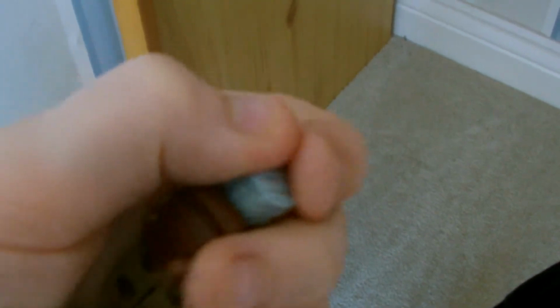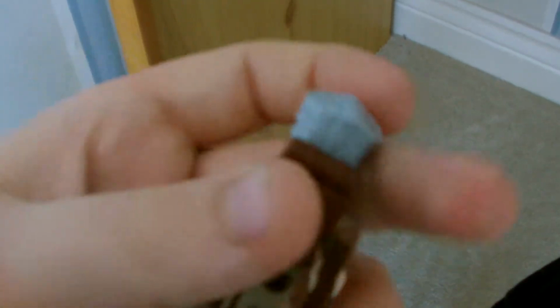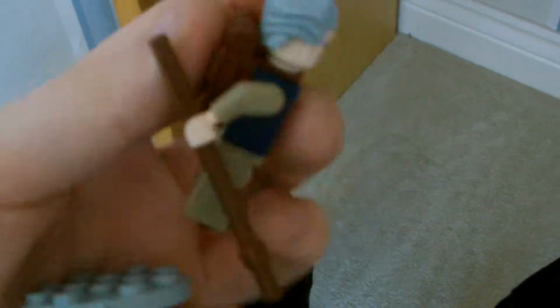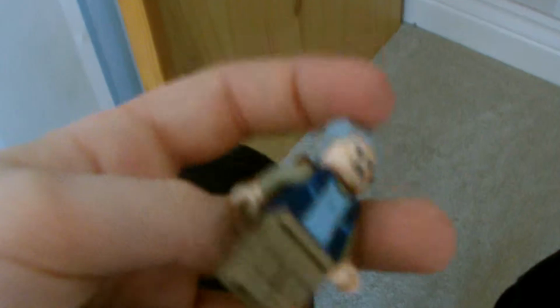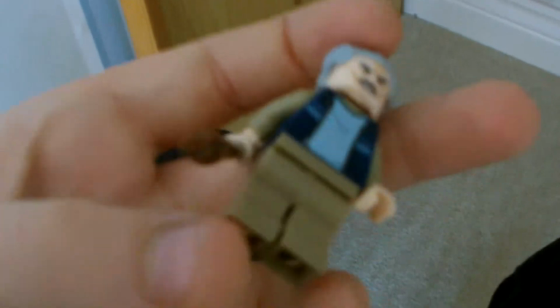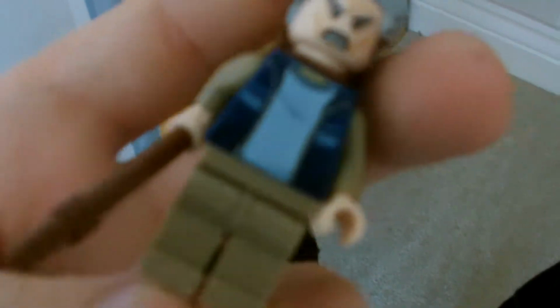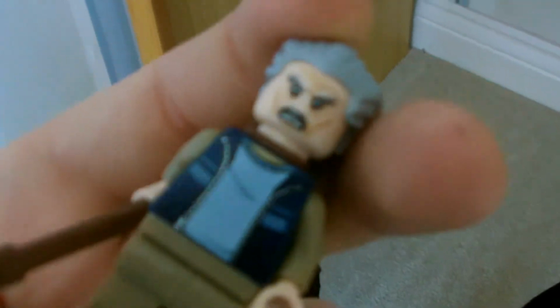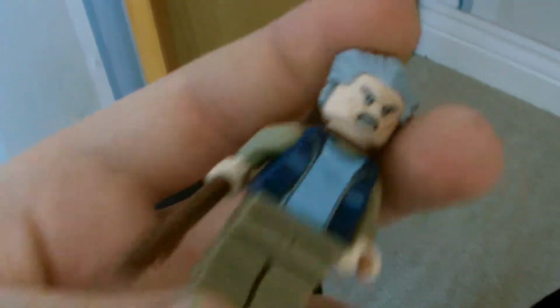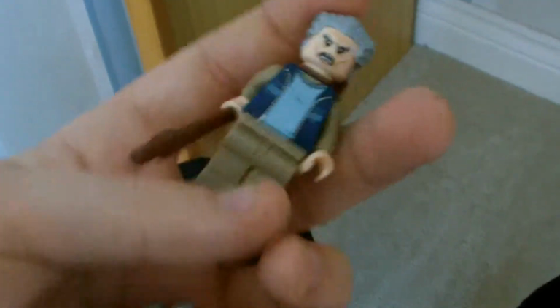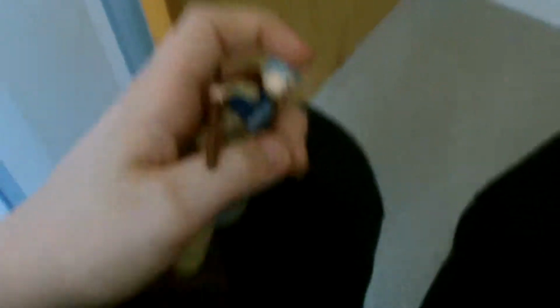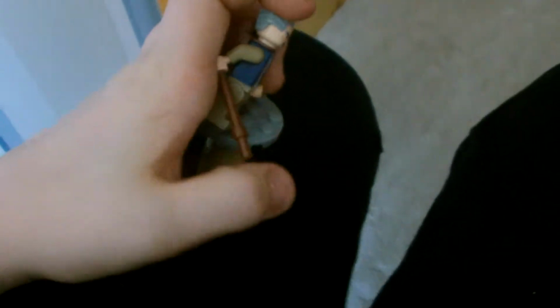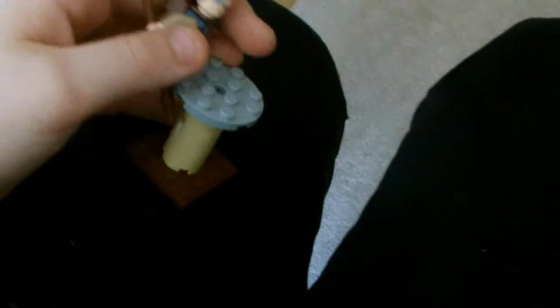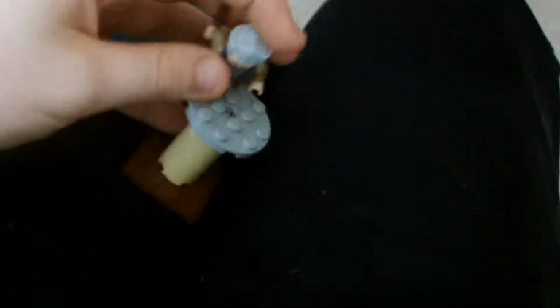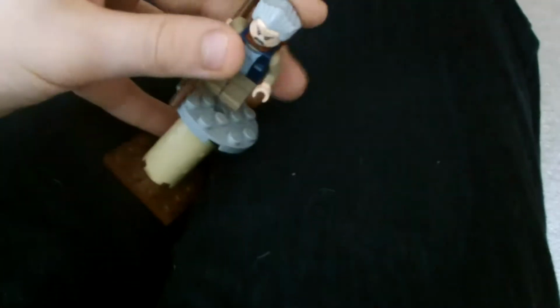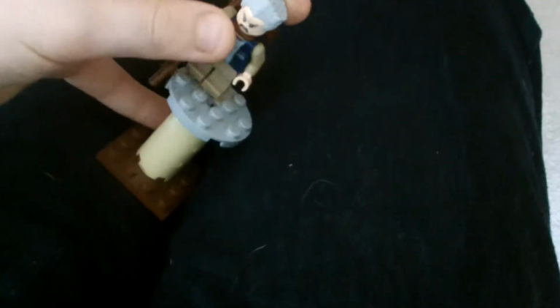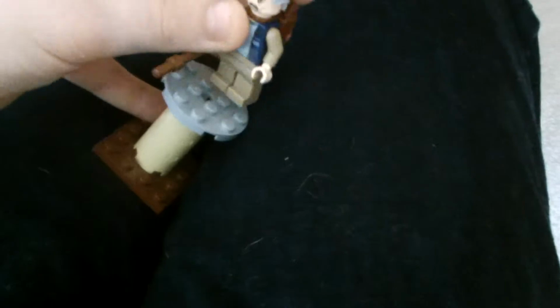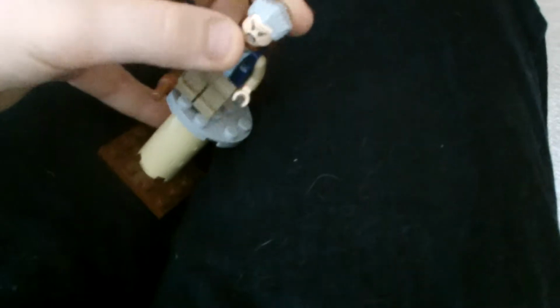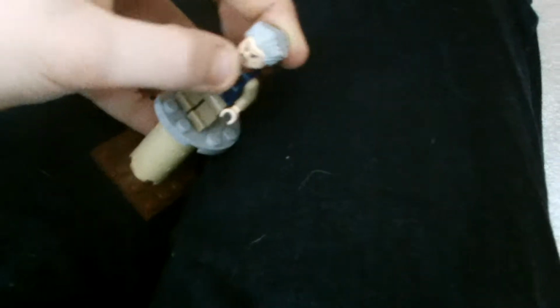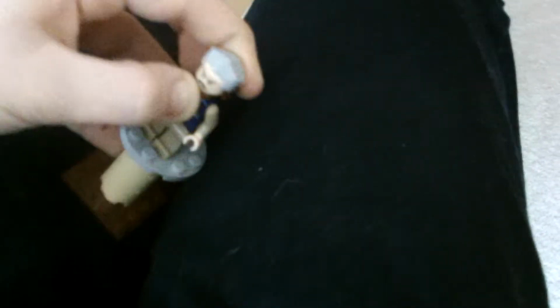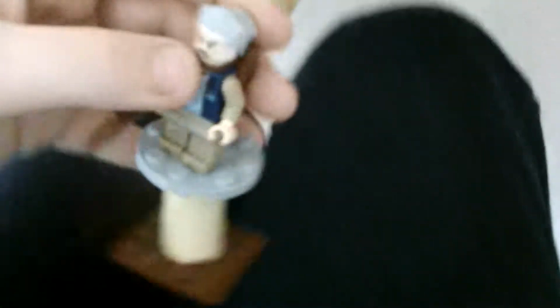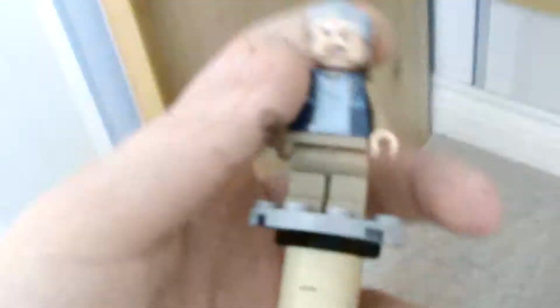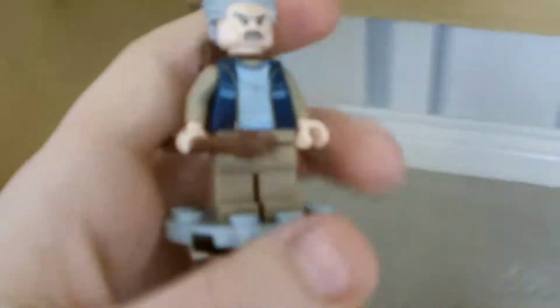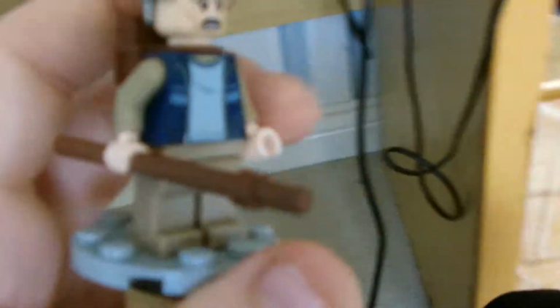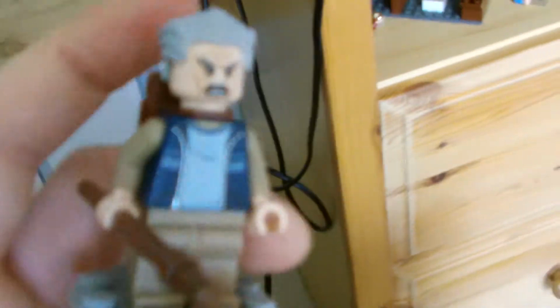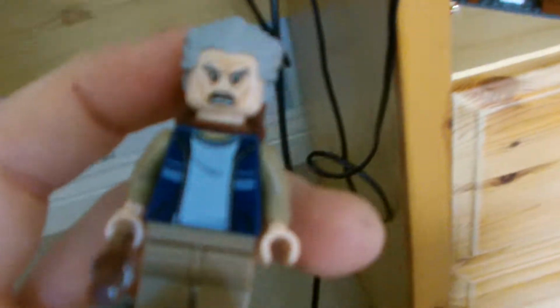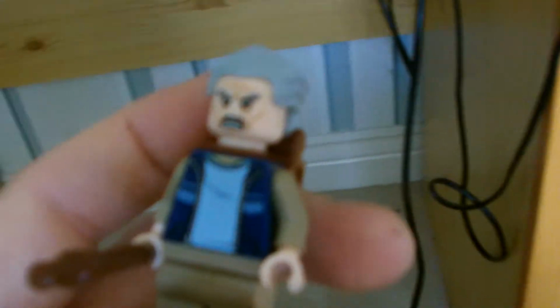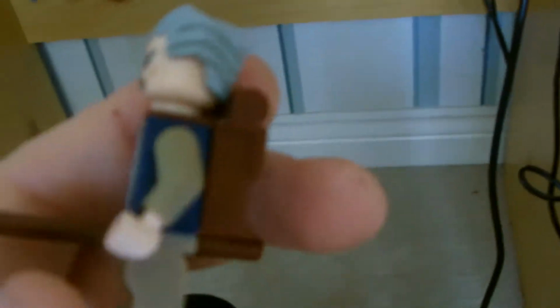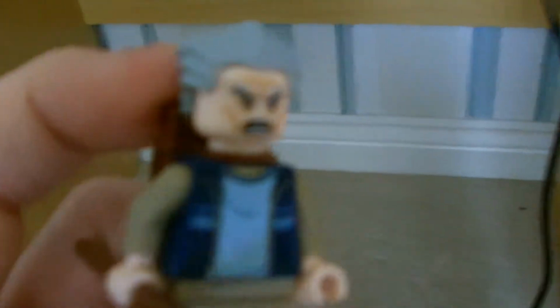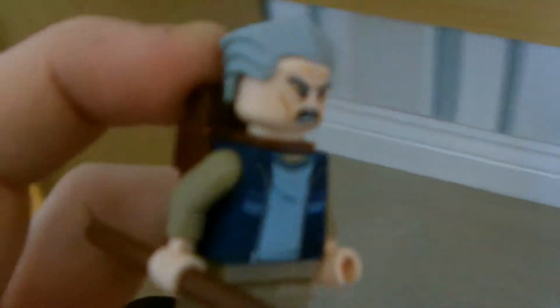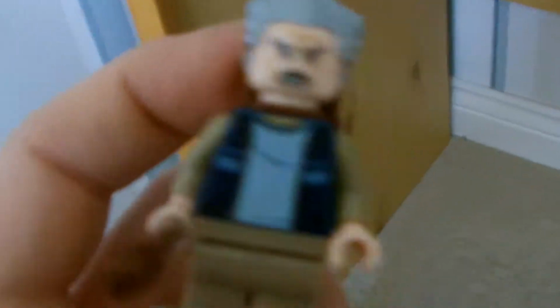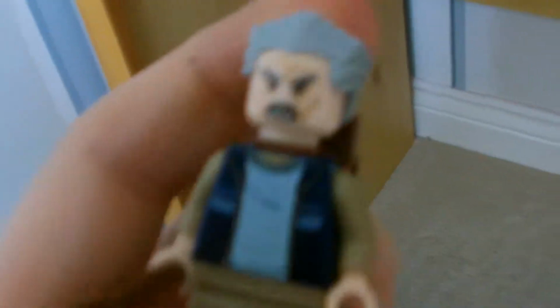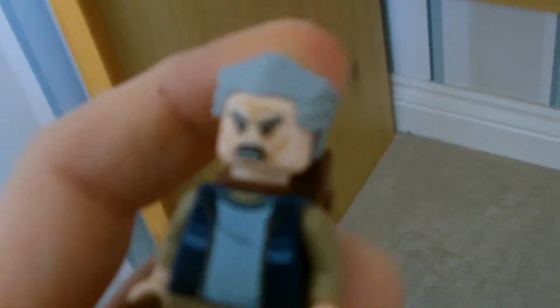It's Gandalf's head with some hair piece. I kind of designed it off the Stanley in the game Lego Marvel Superheroes, except I don't have any heads that look like that with glasses on.